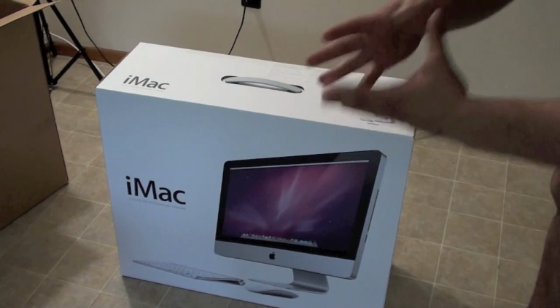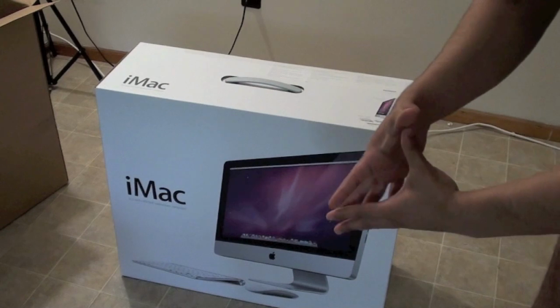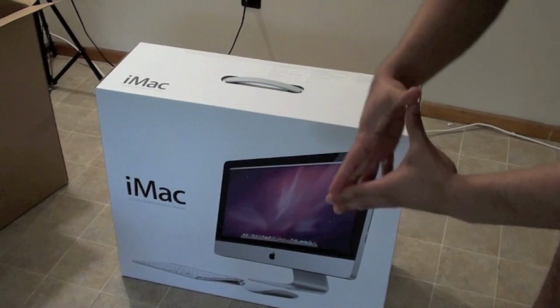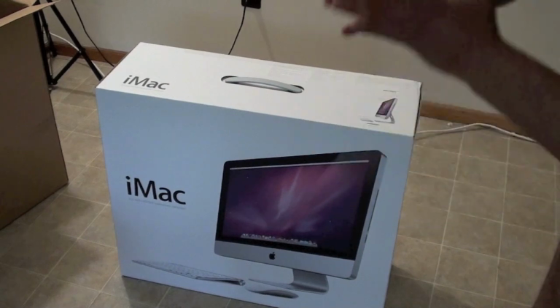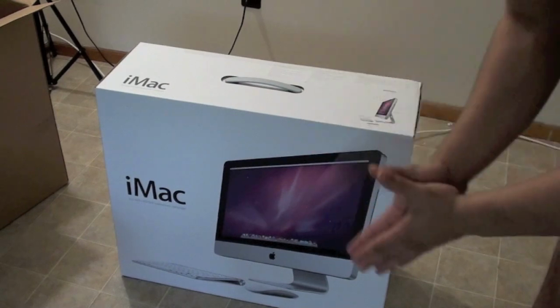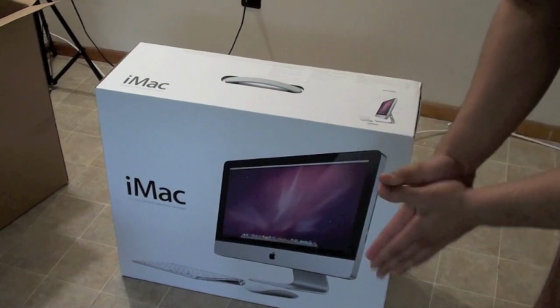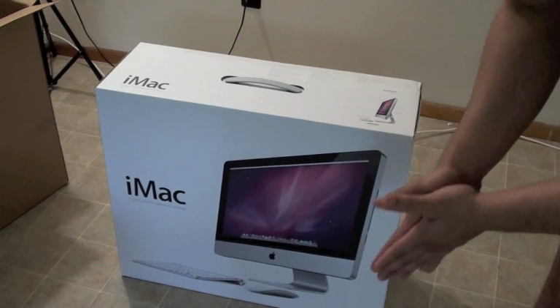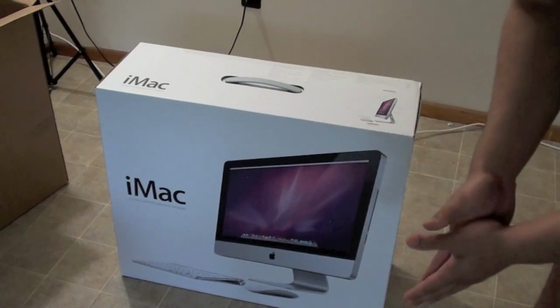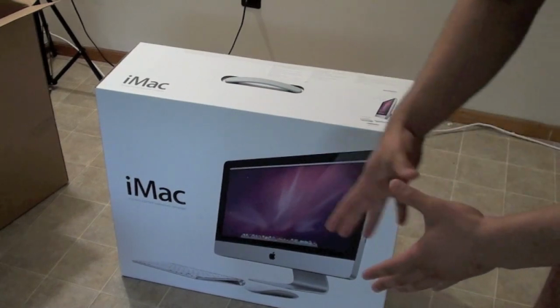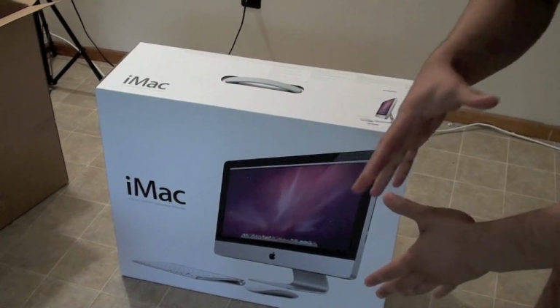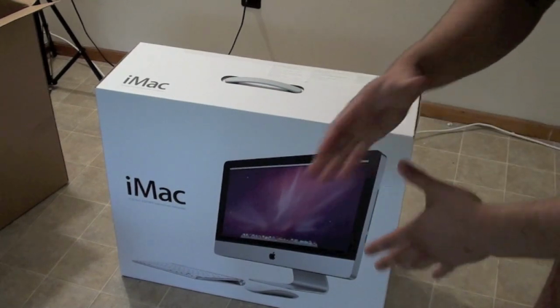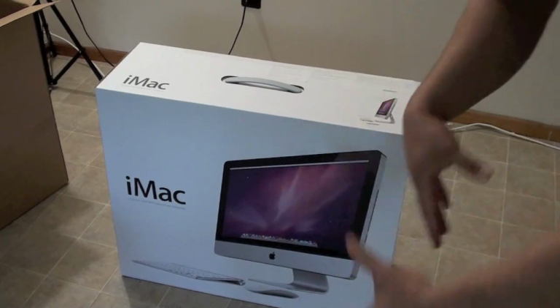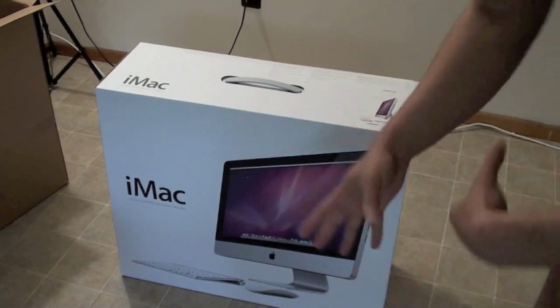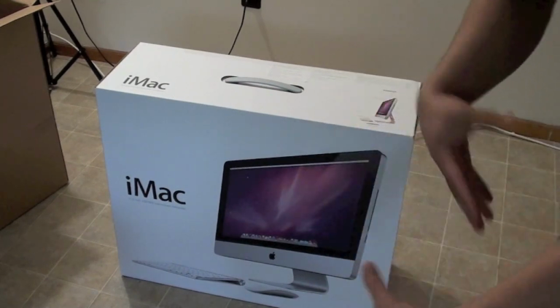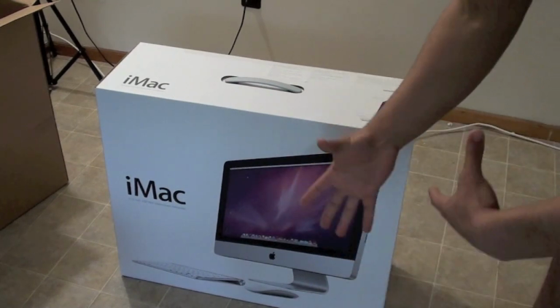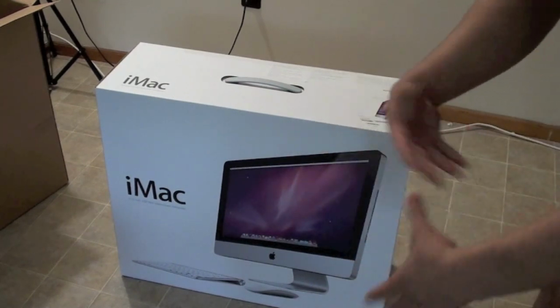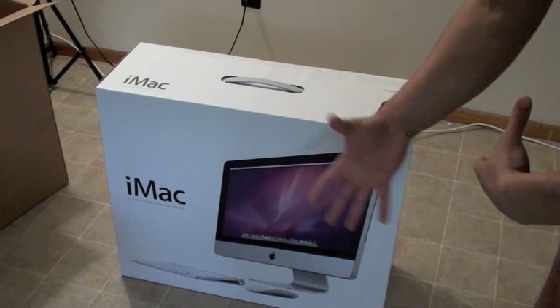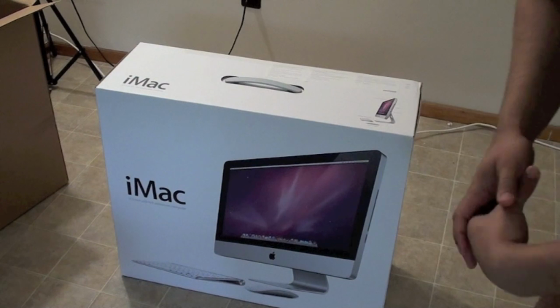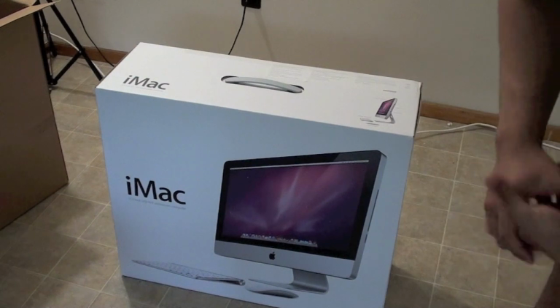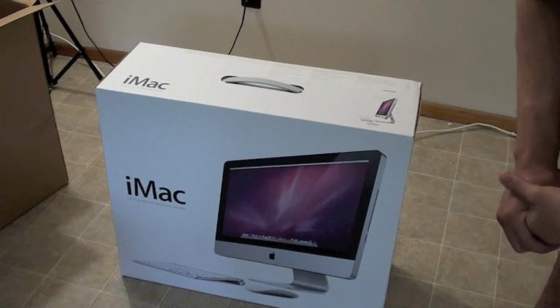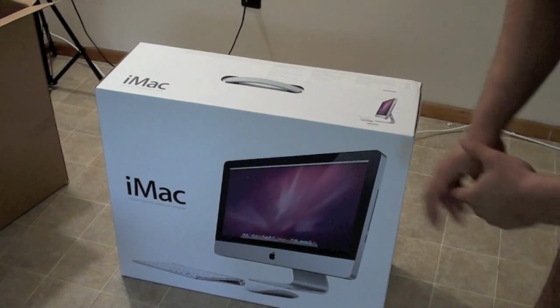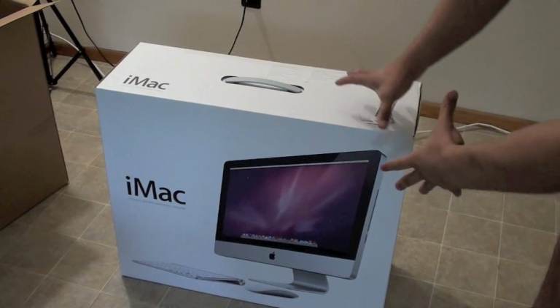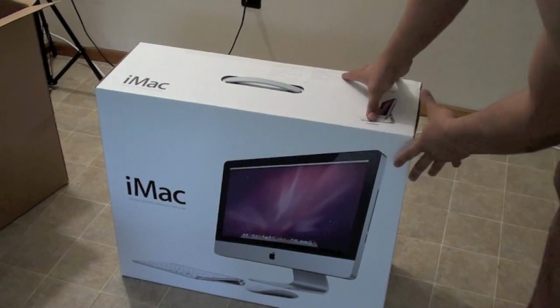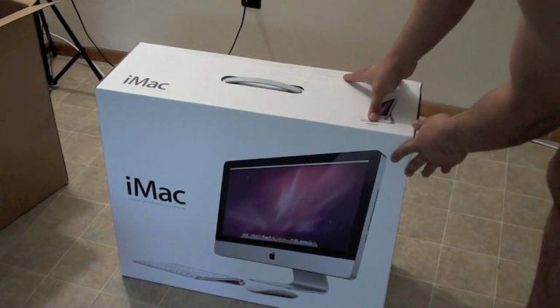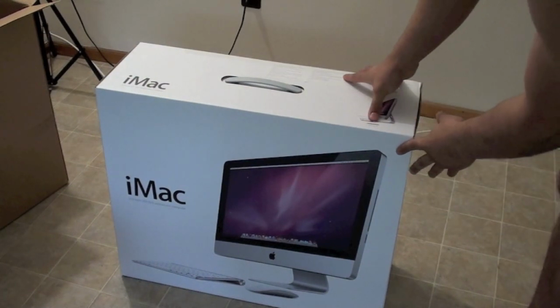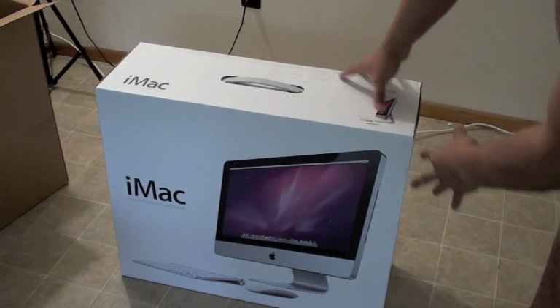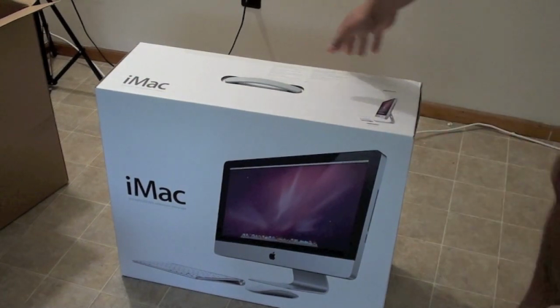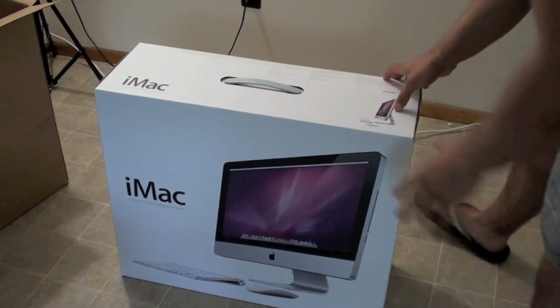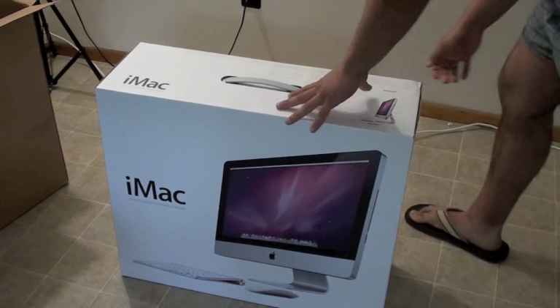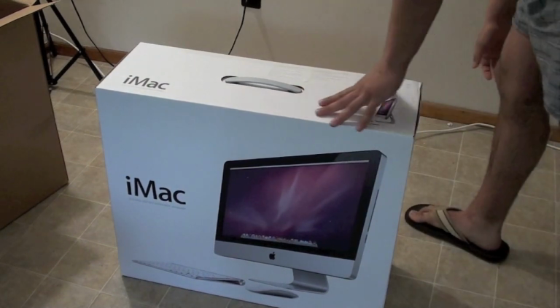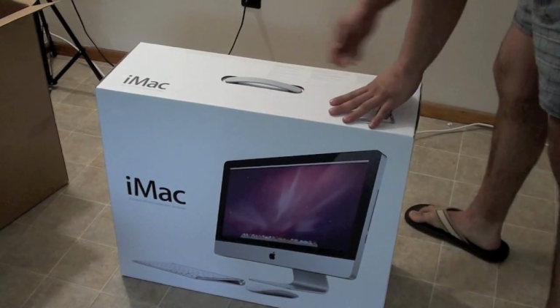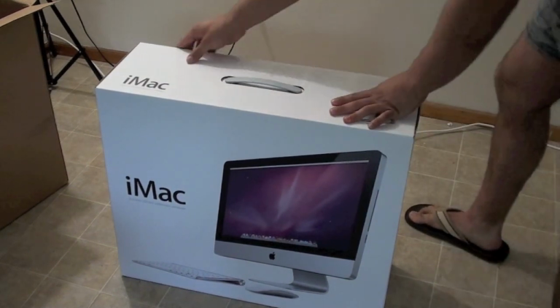This is a new one, the 2011 one, and this came out with the quad-core i5 and i7. This is a 21.5 inch screen, and let me get it on the unboxing.